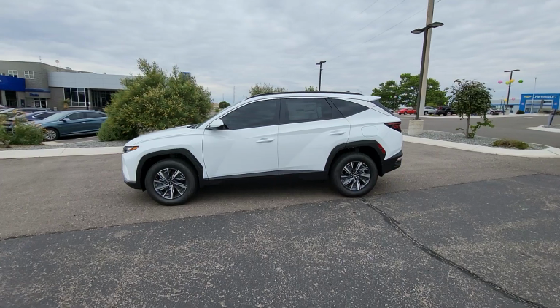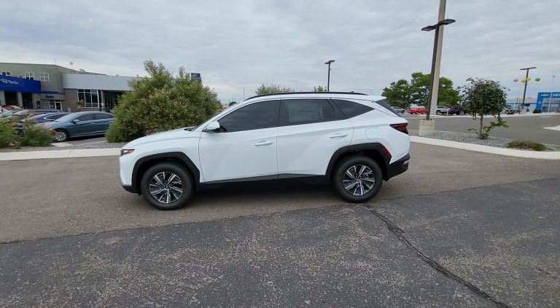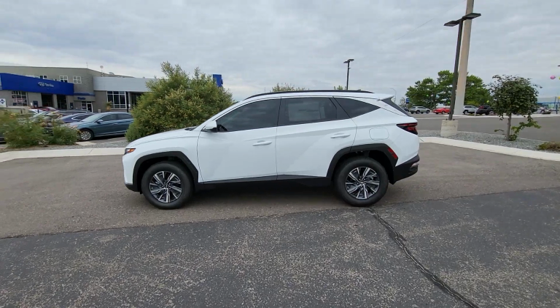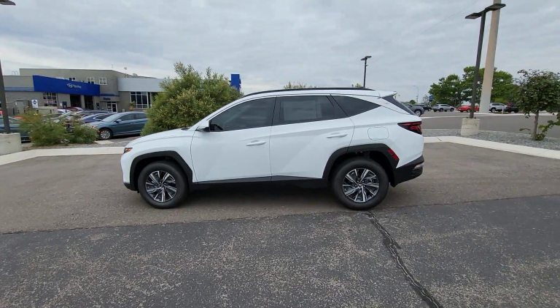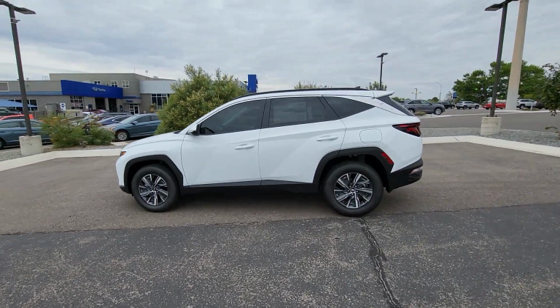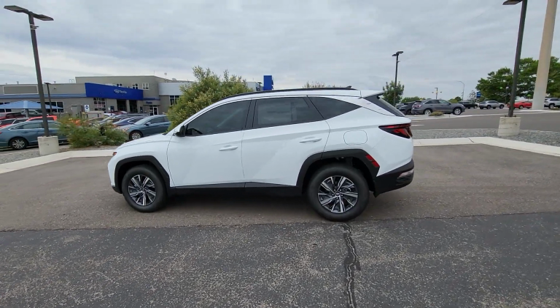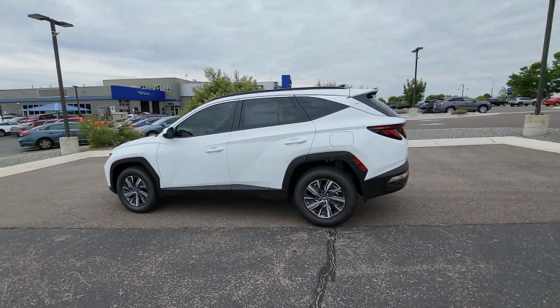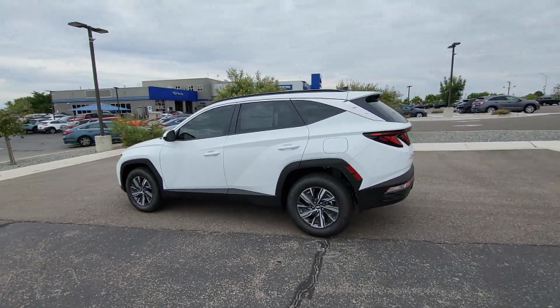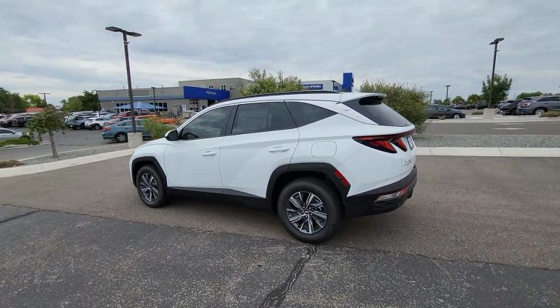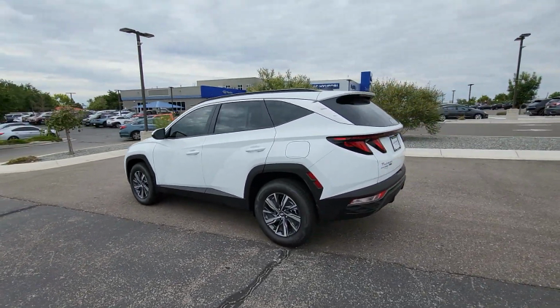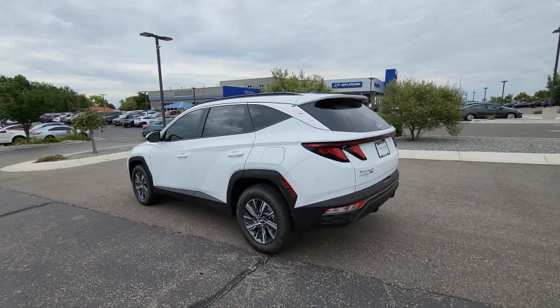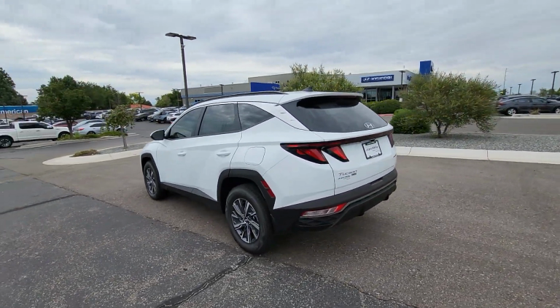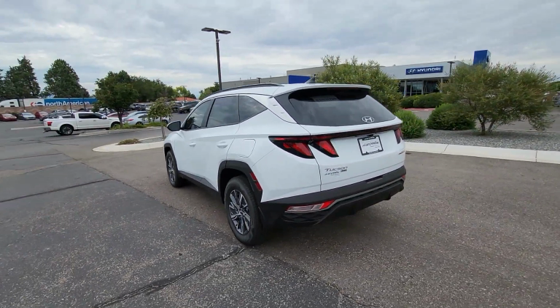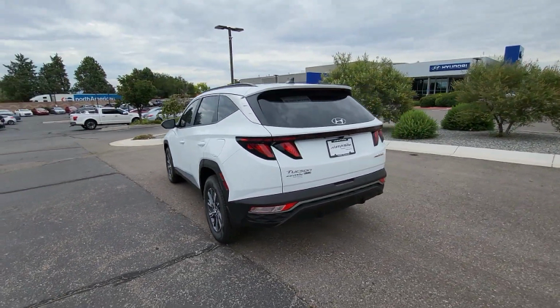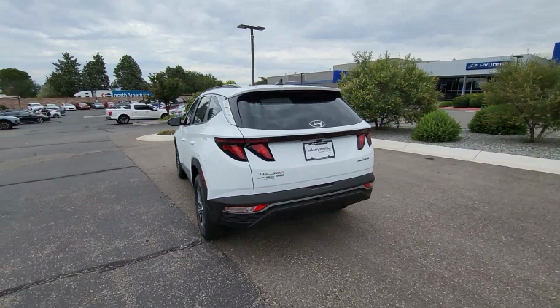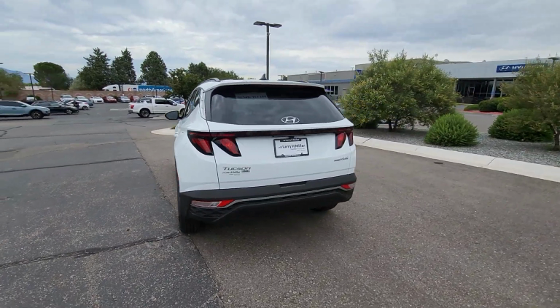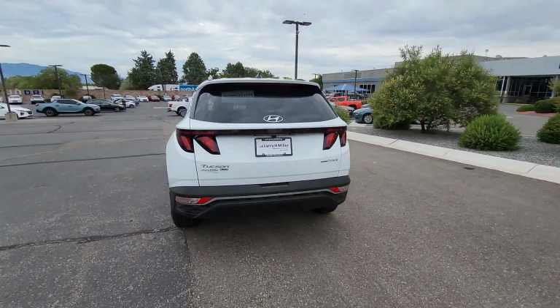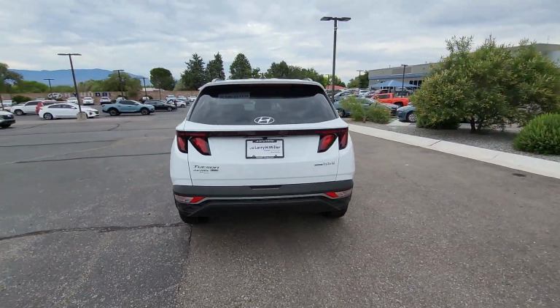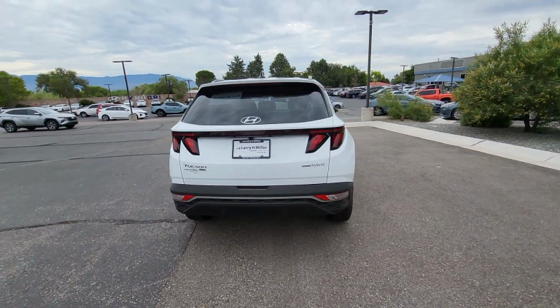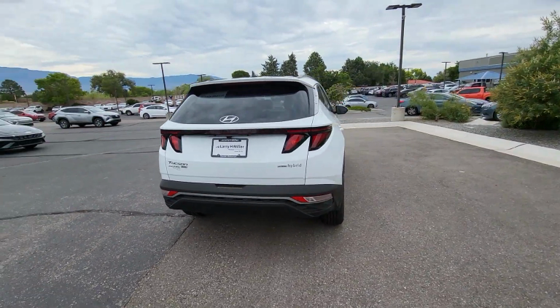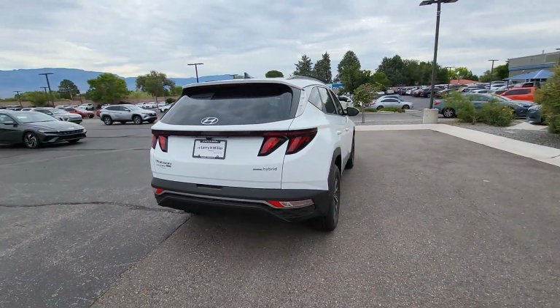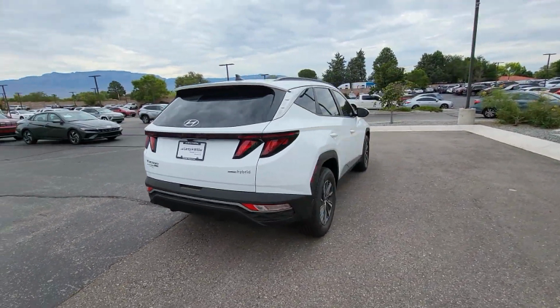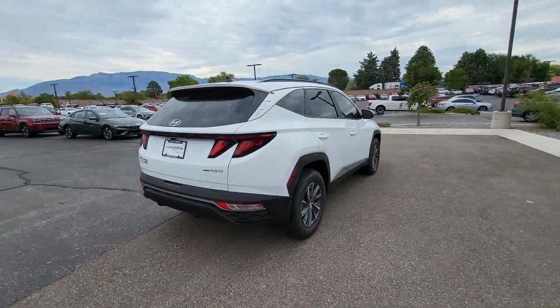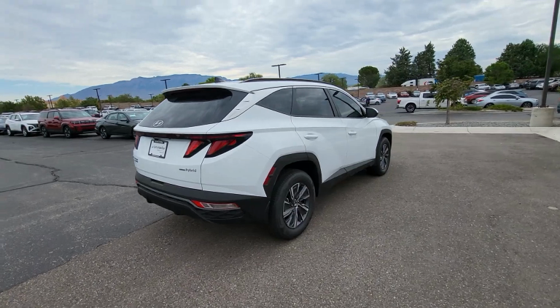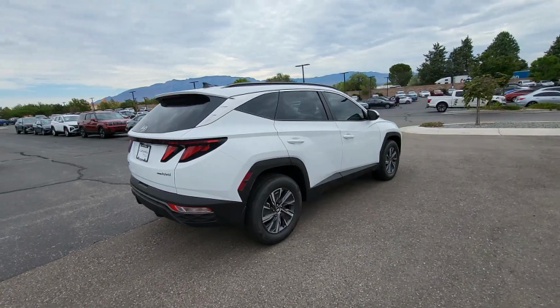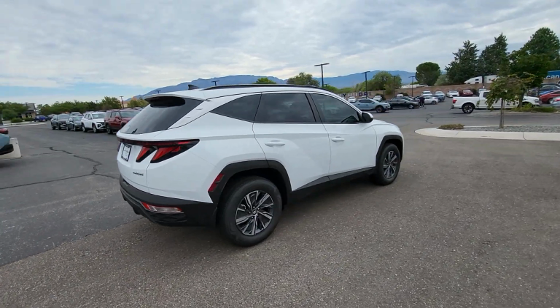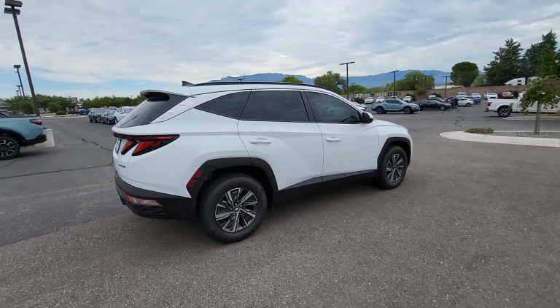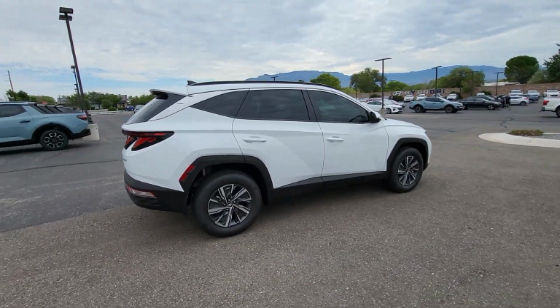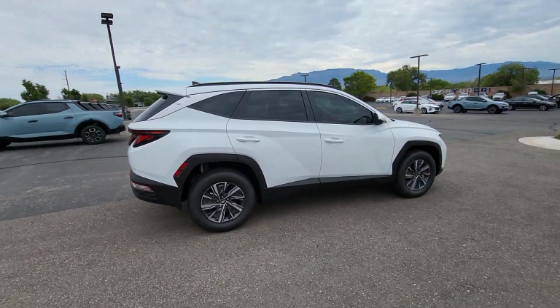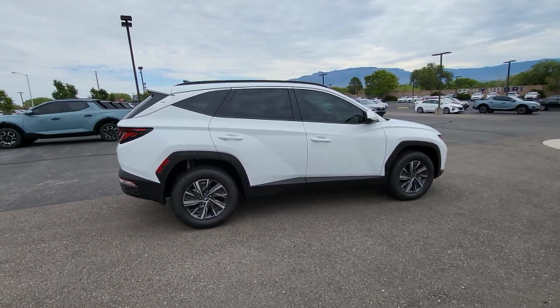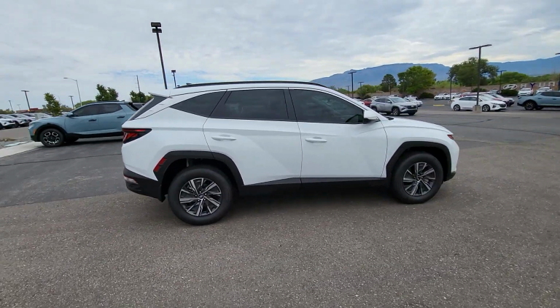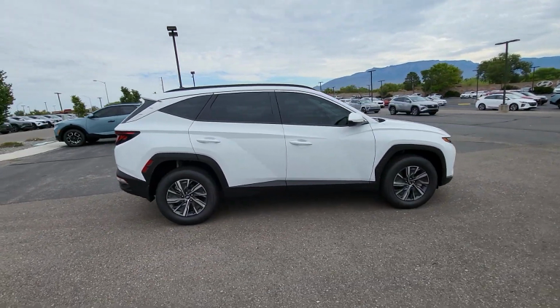Can you see yourself in the 2024 Hyundai Tucson? Choose the compact crossover that delivers an outstanding combination of quality, comfort, and safety — the Tucson.